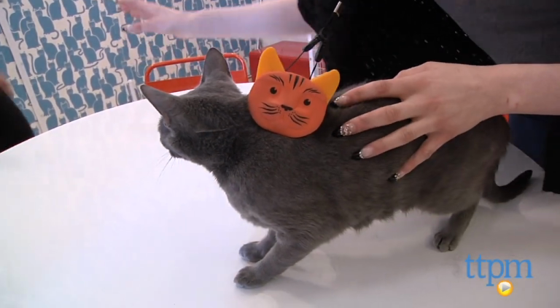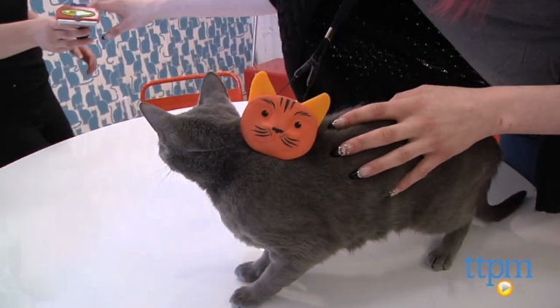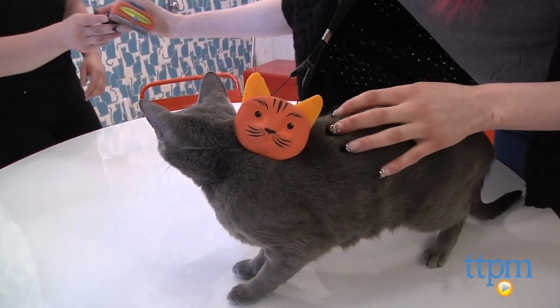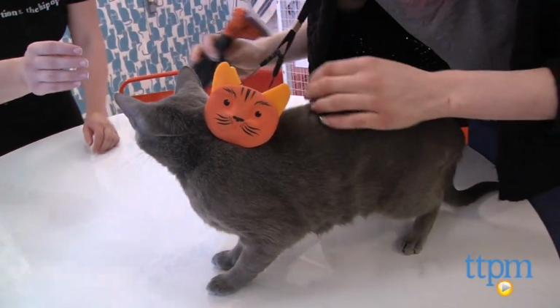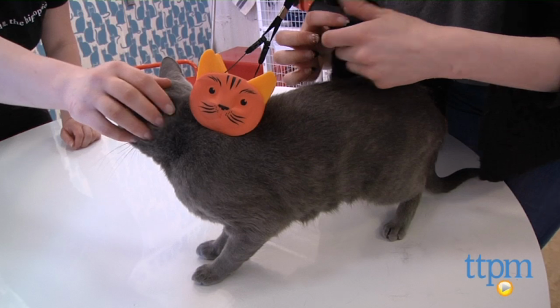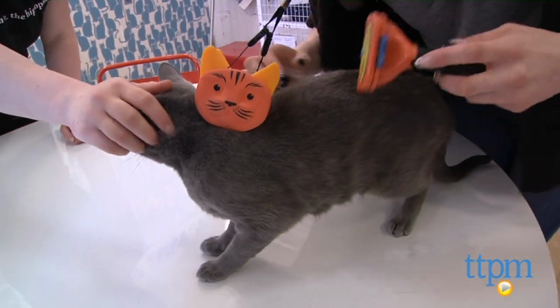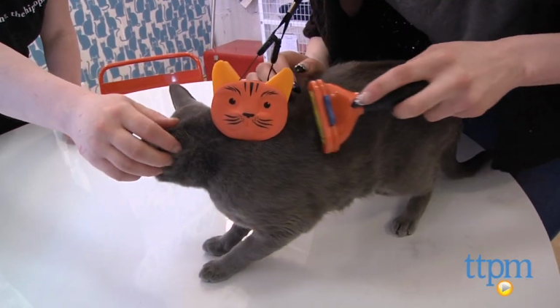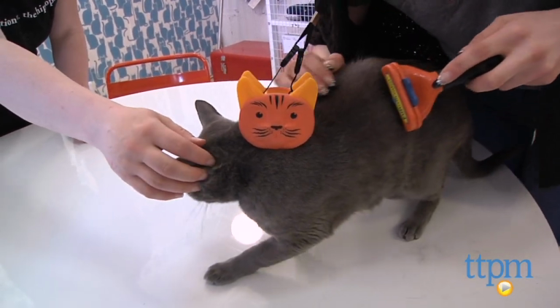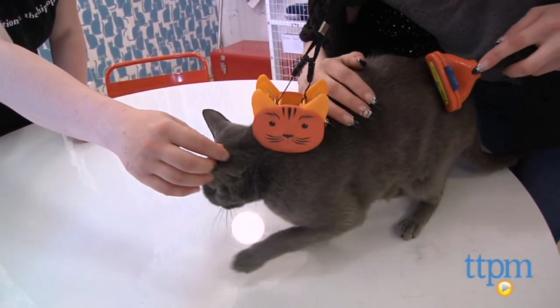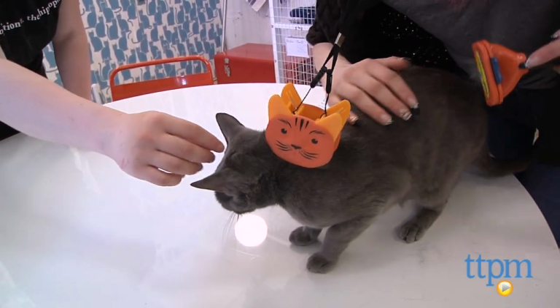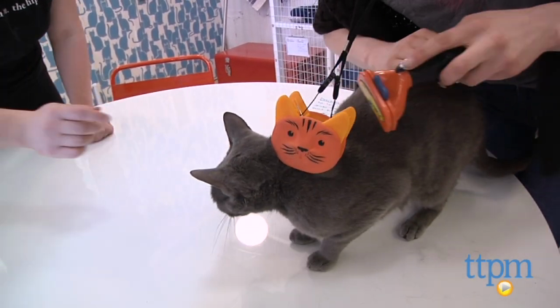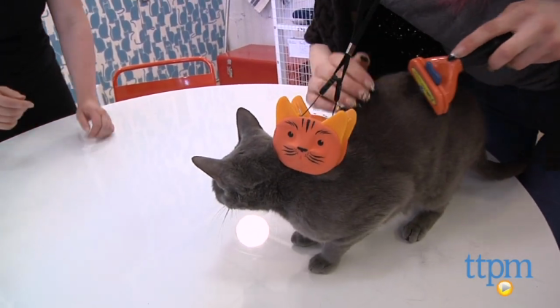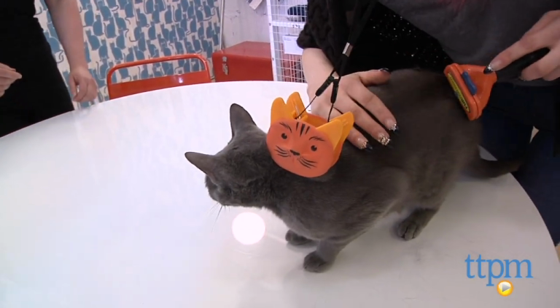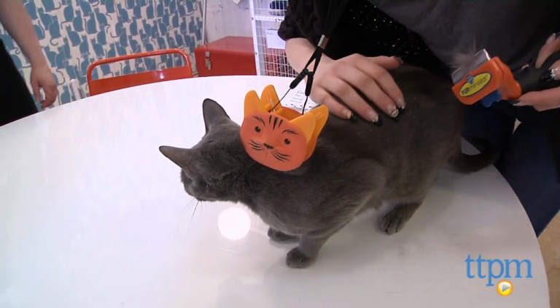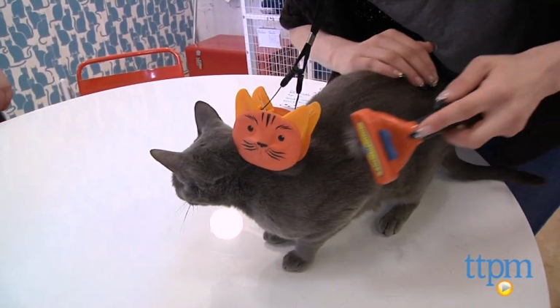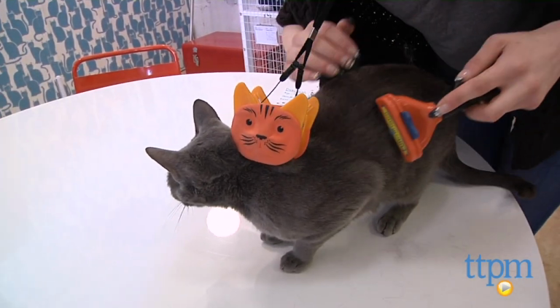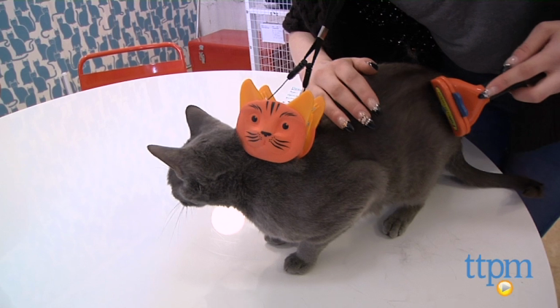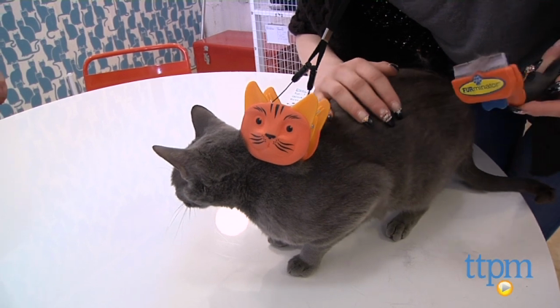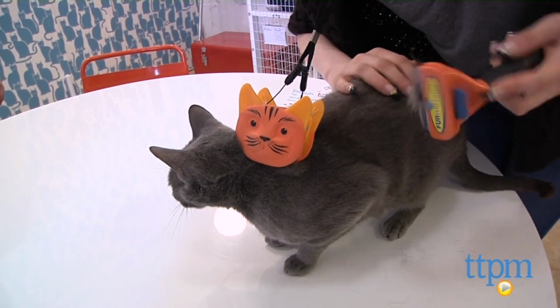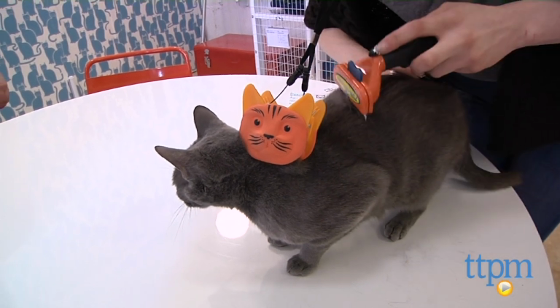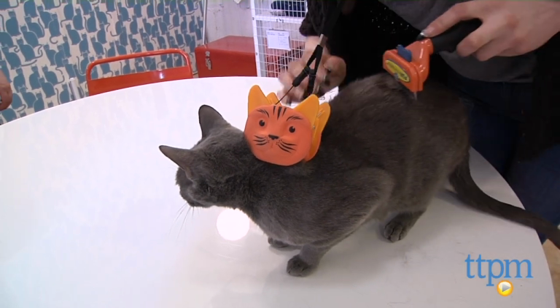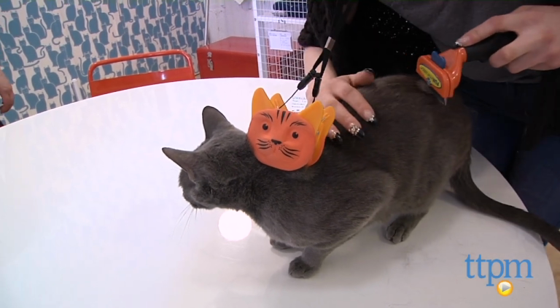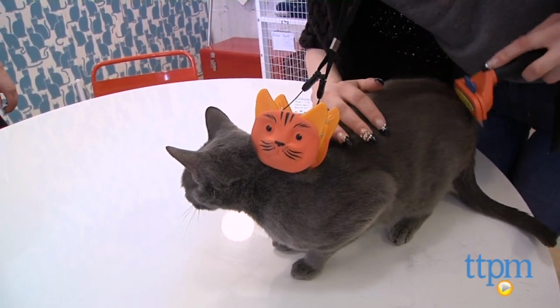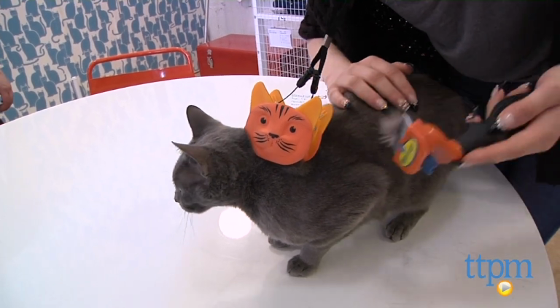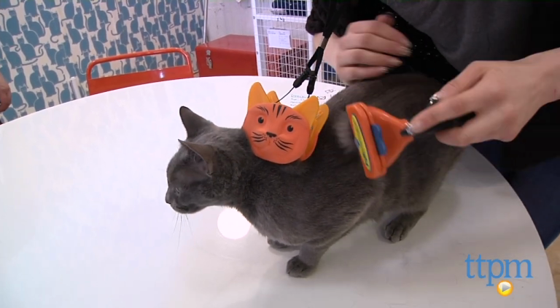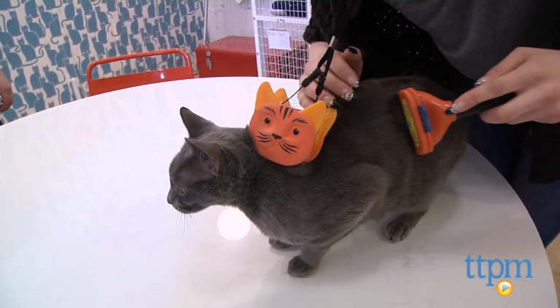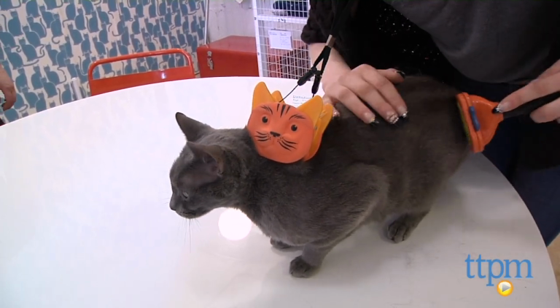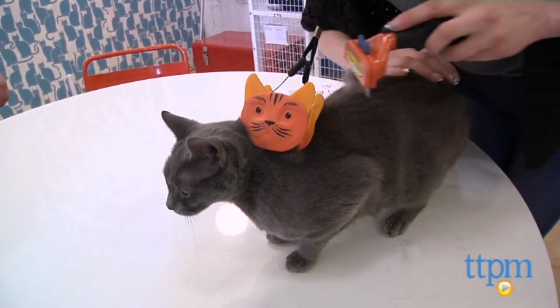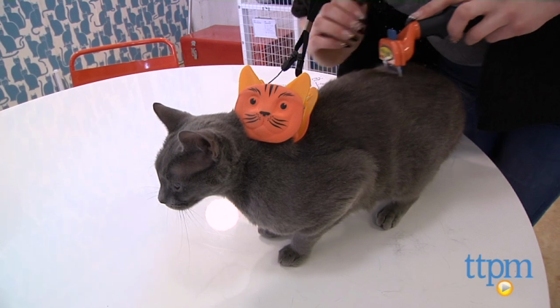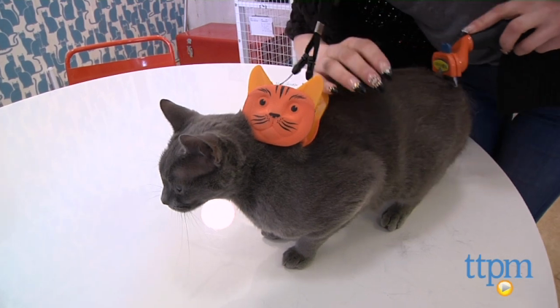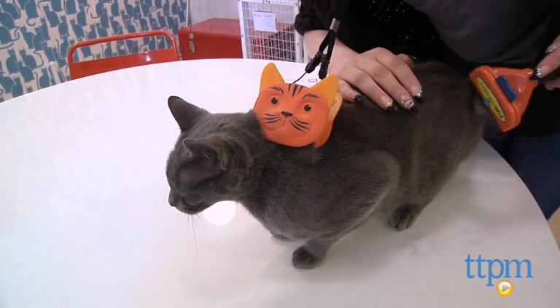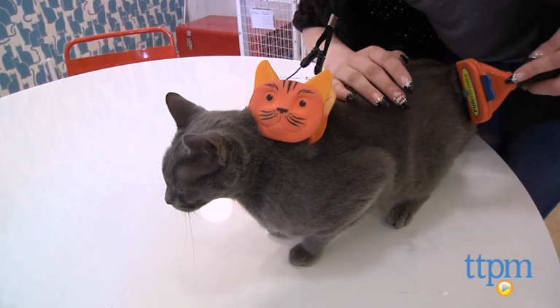Despite some difficulty getting the Tabby Tamer onto my own cat, we had no problem using it to groom a shelter cat. That being said, it really depends on a cat's nature. A naturally calm or patient cat will be more inclined to allow the device than a more active one.